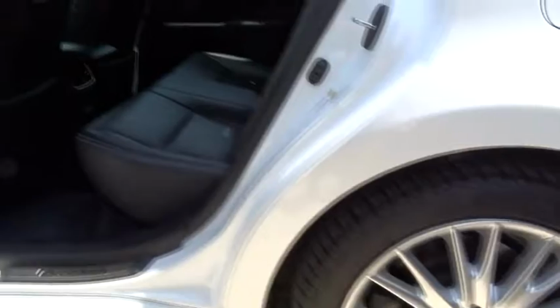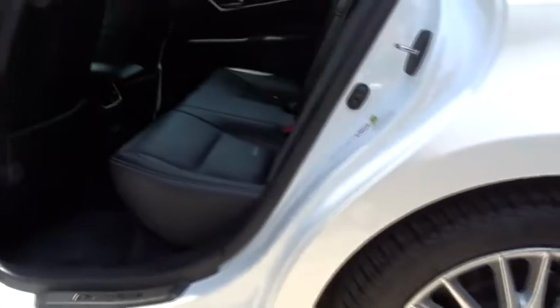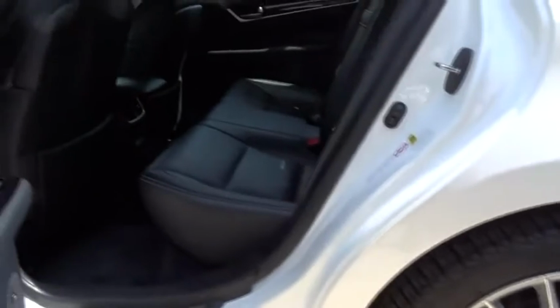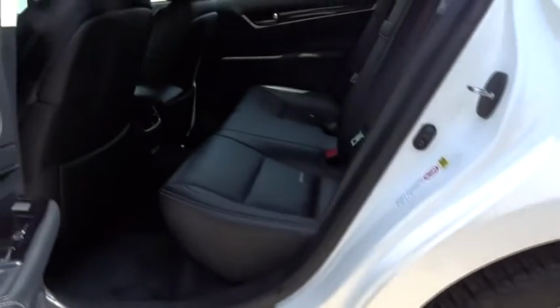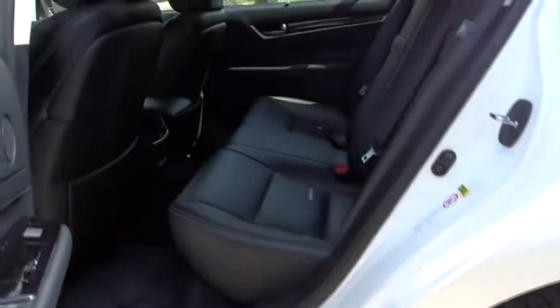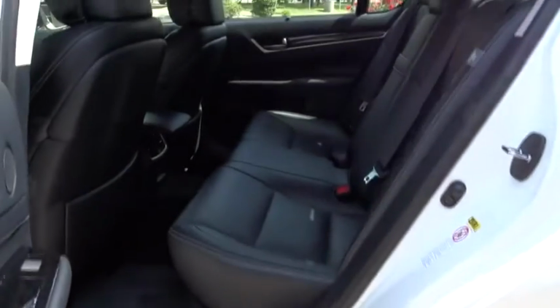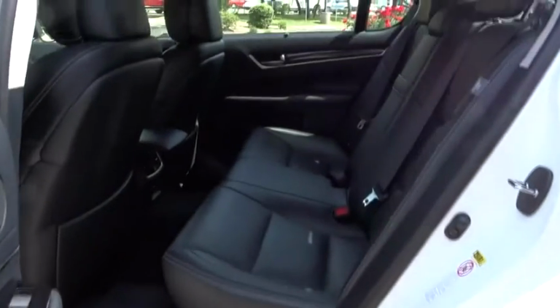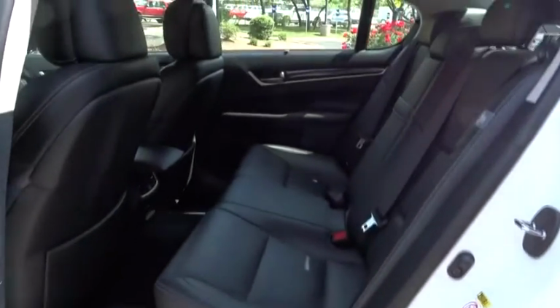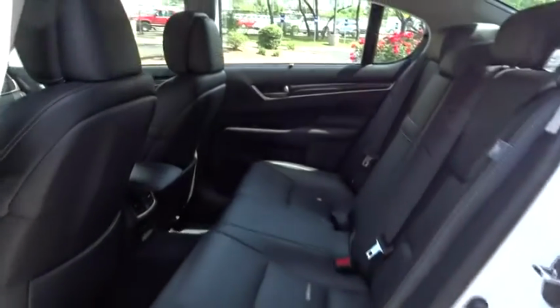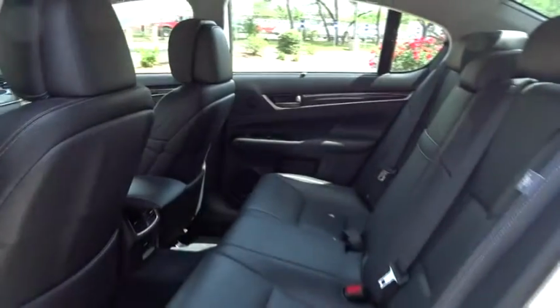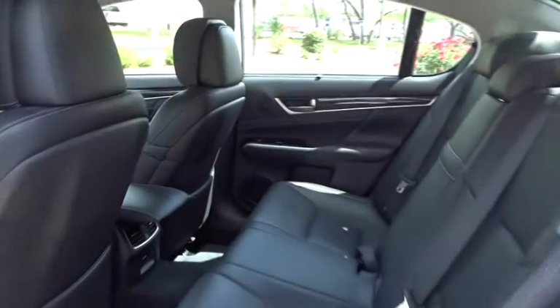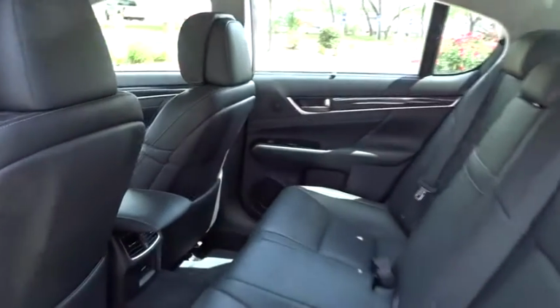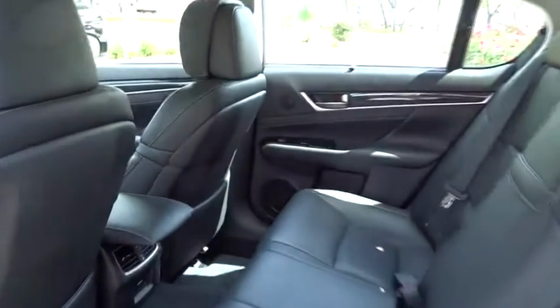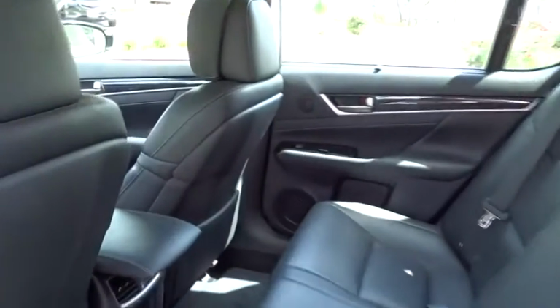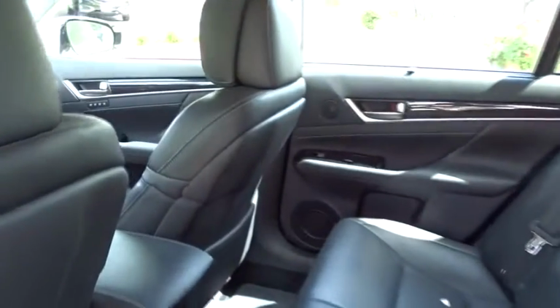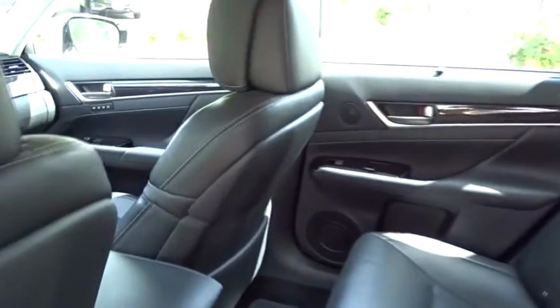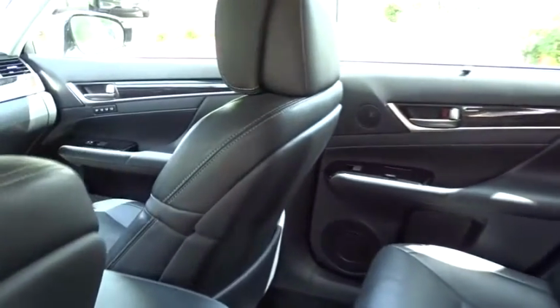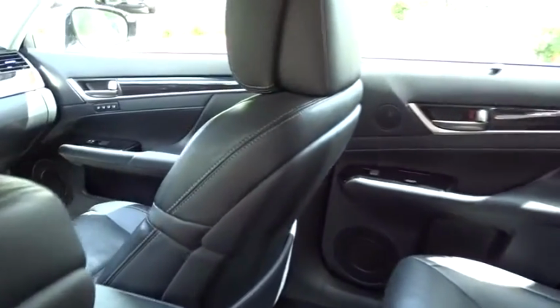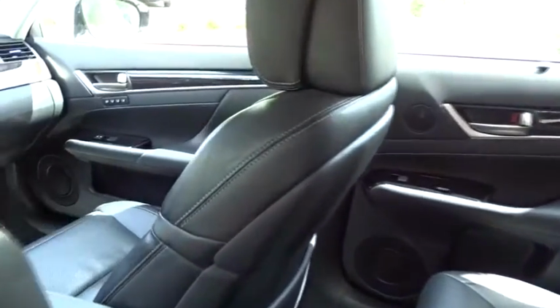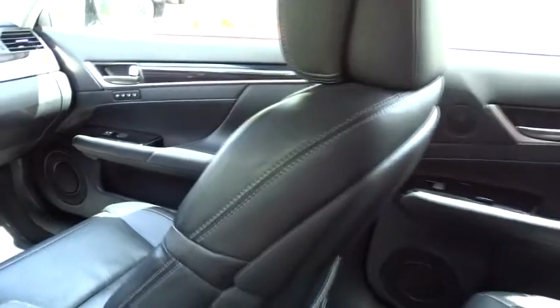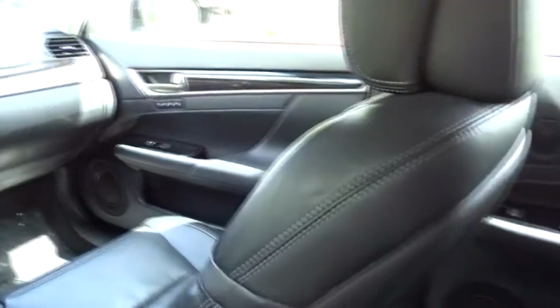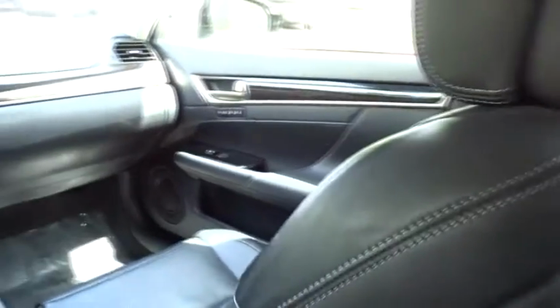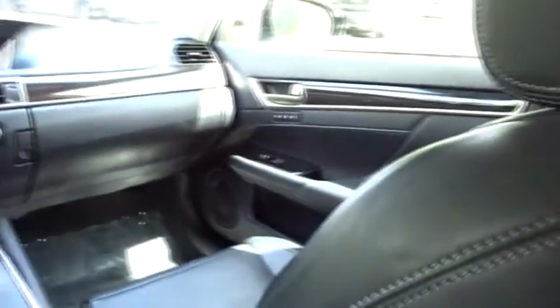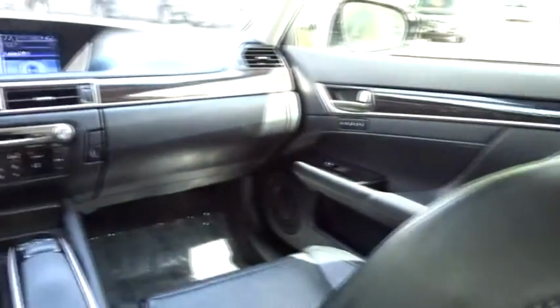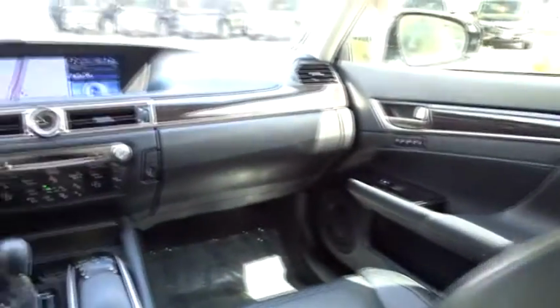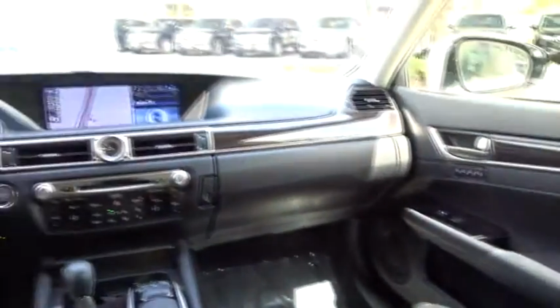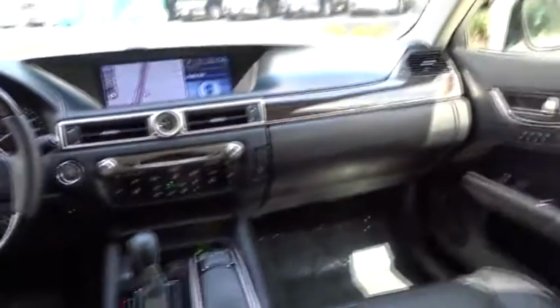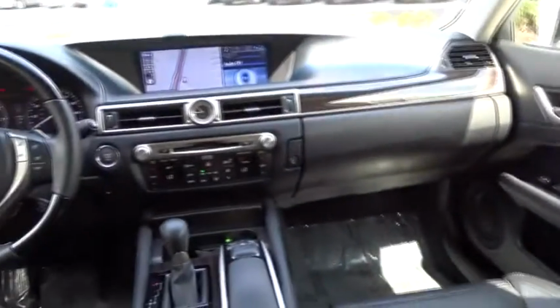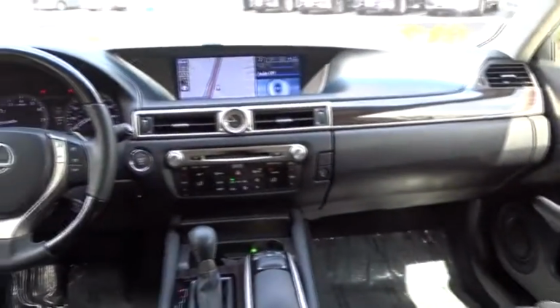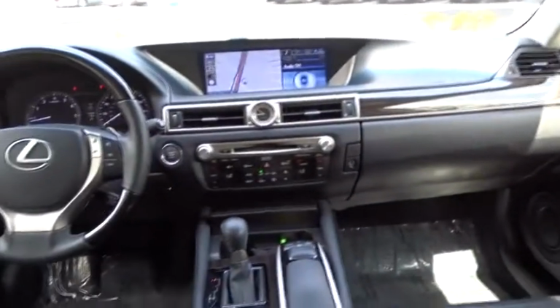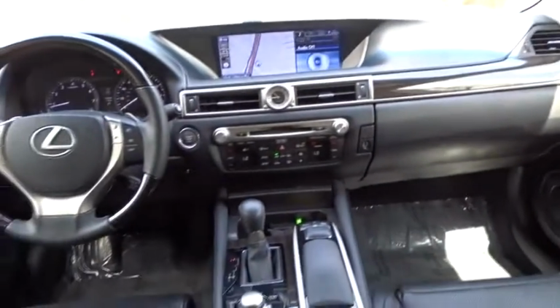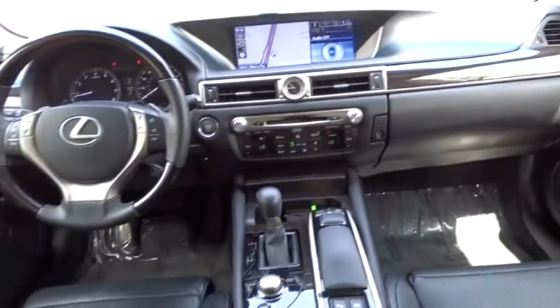Auto-dimming rearview mirror, PPO, cruise control, keyless start, aluminum wheels, four-wheel disc brakes, universal garage door opener.